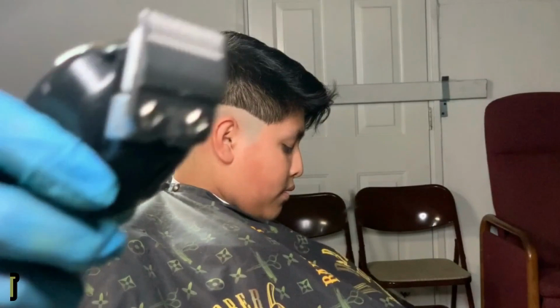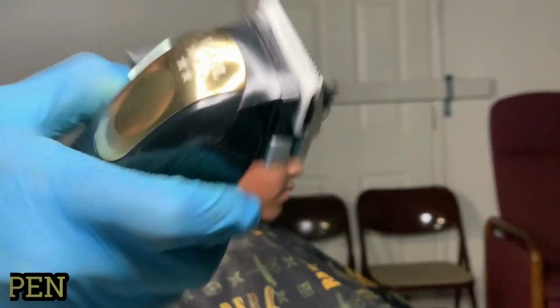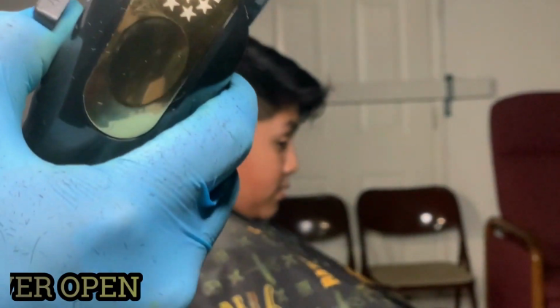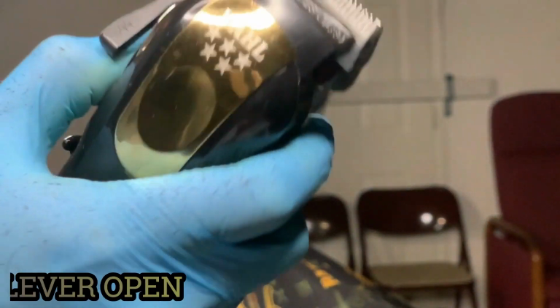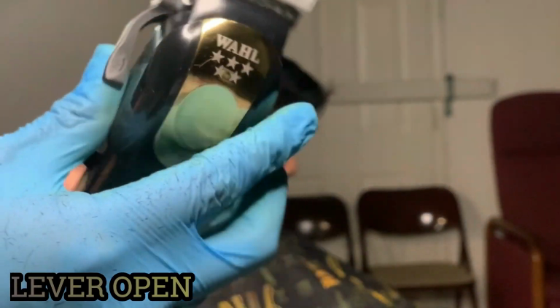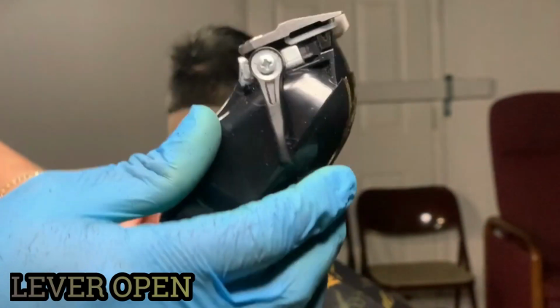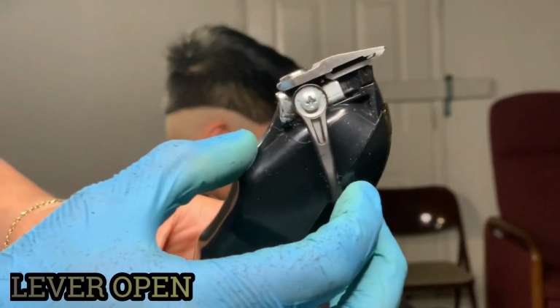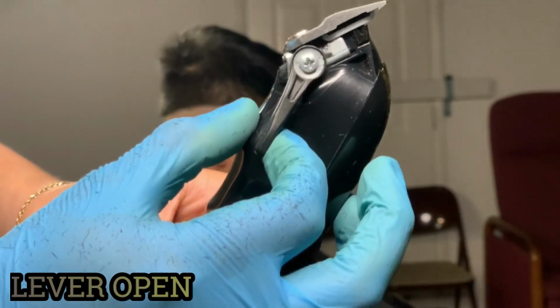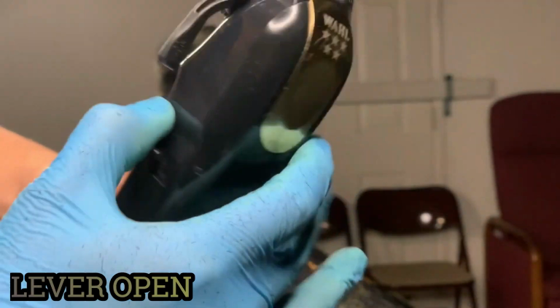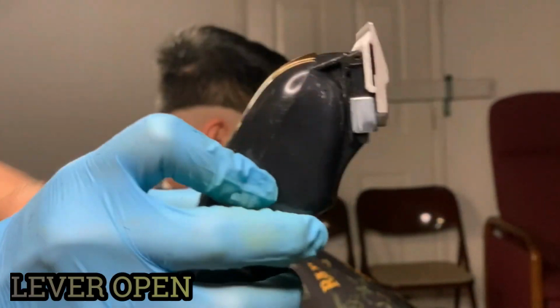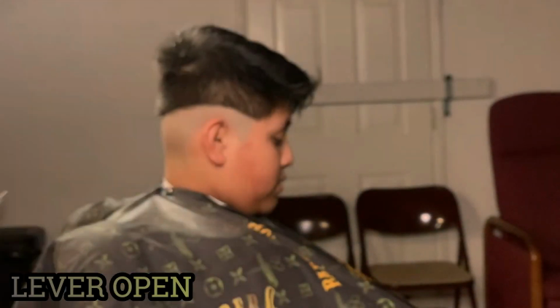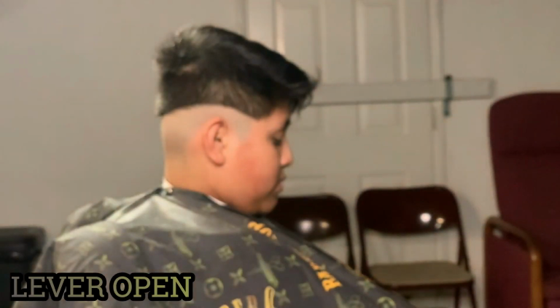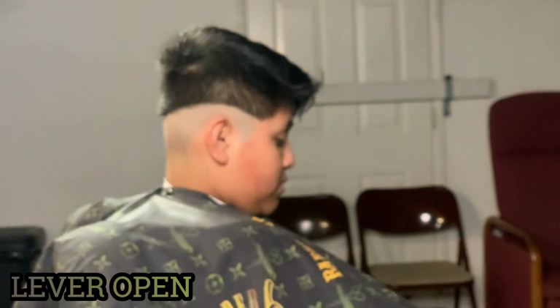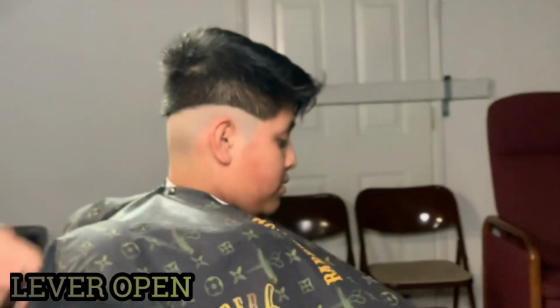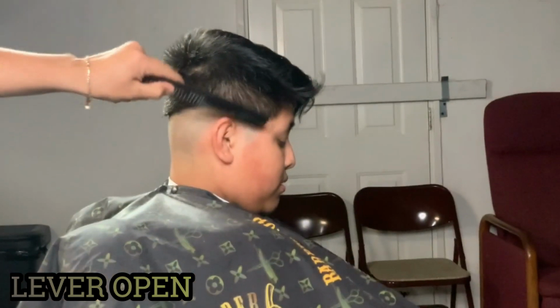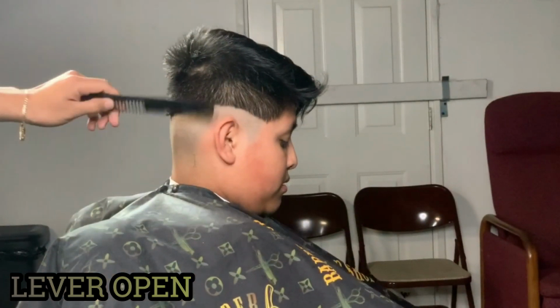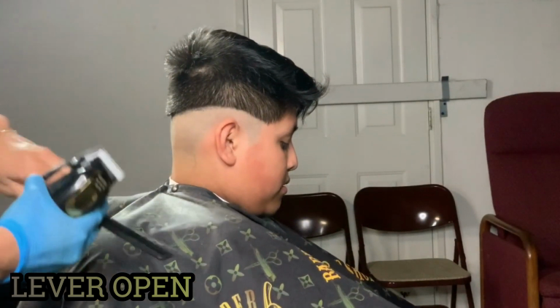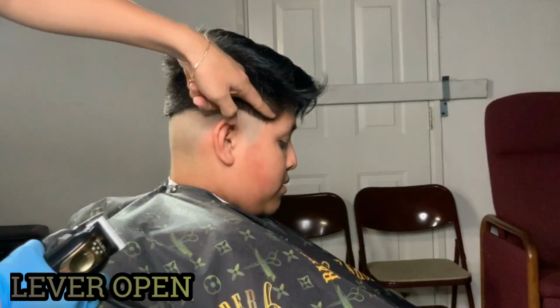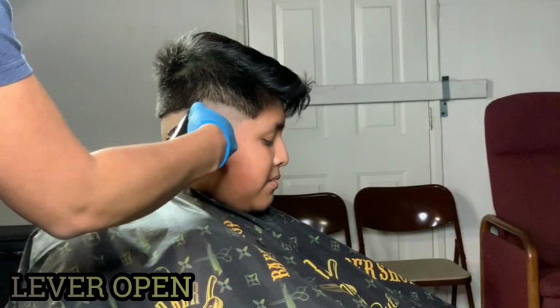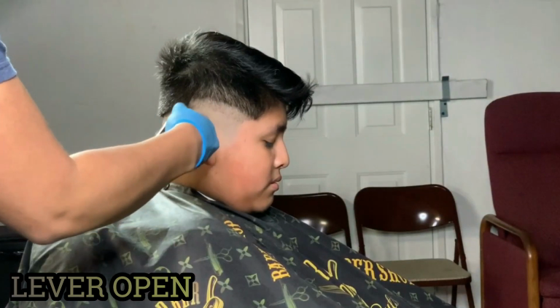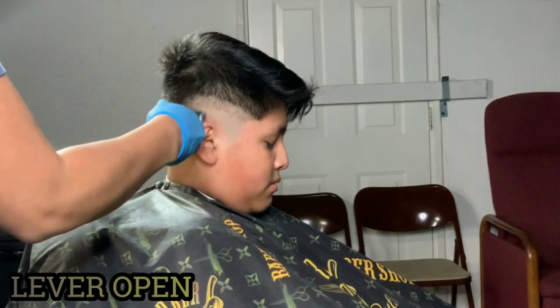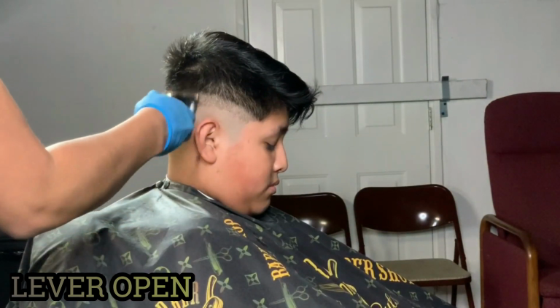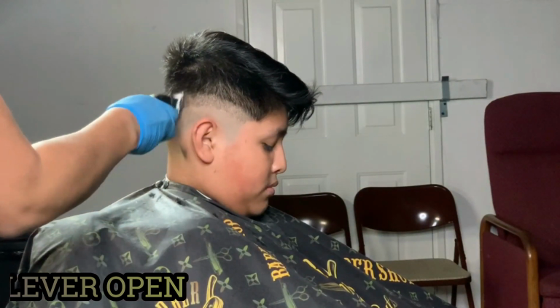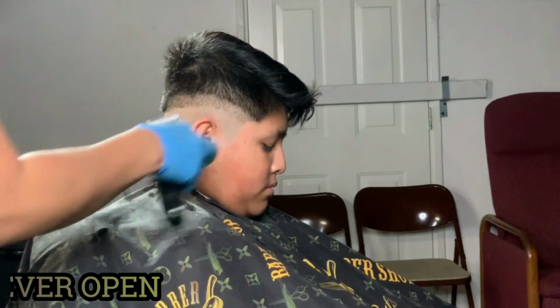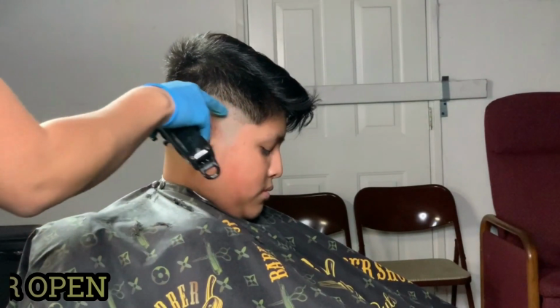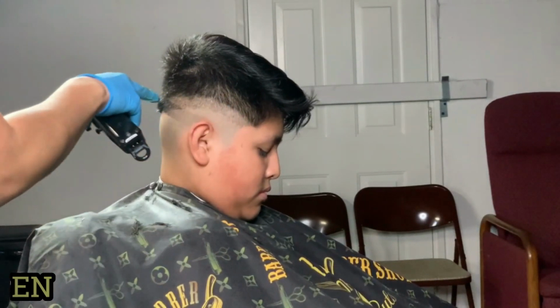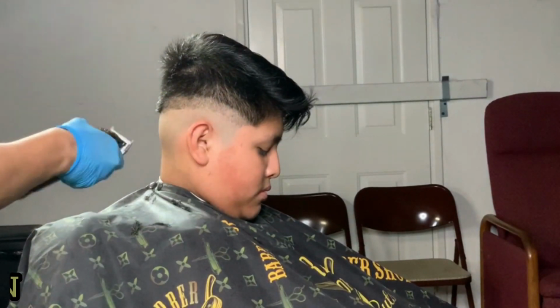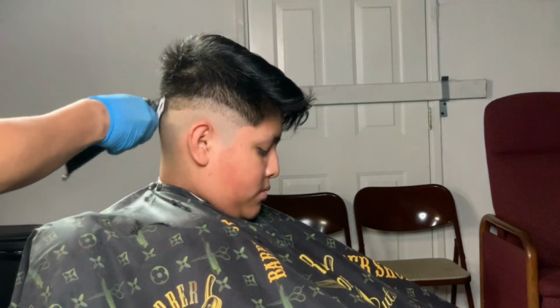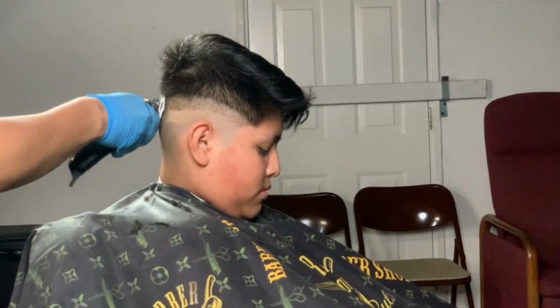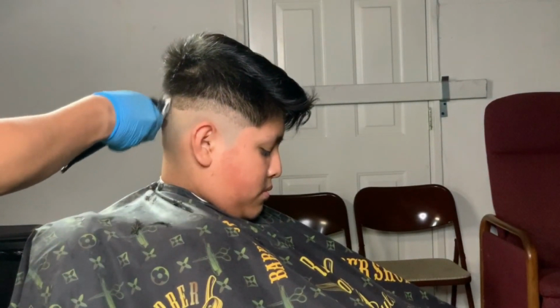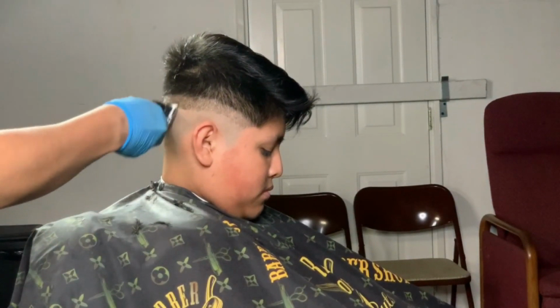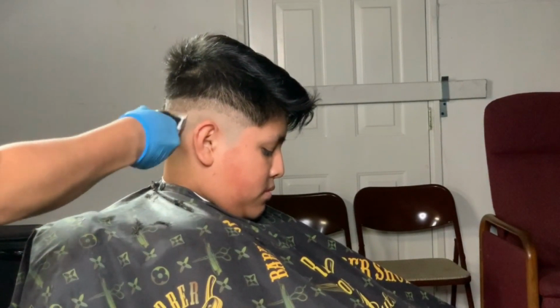With my lever open I will go up like half an inch above that line. With the lever open underneath it, once you do this go over a couple times so you get every little piece of hair out of there.